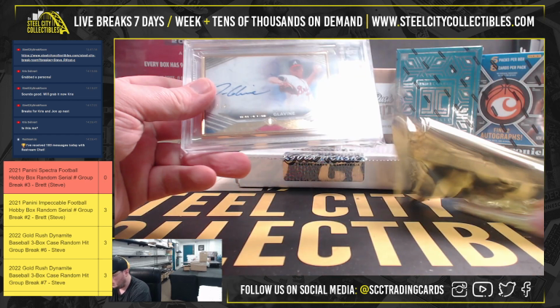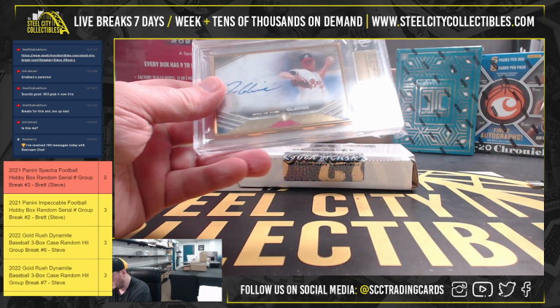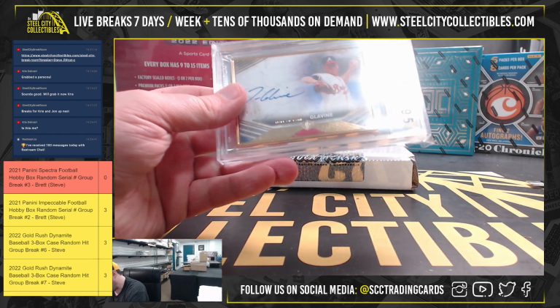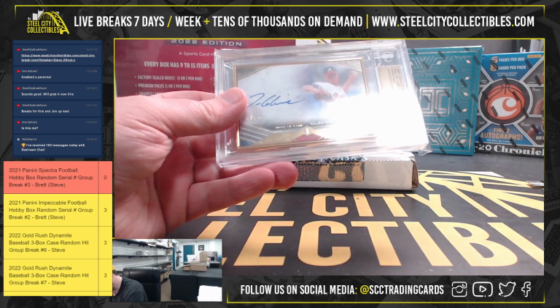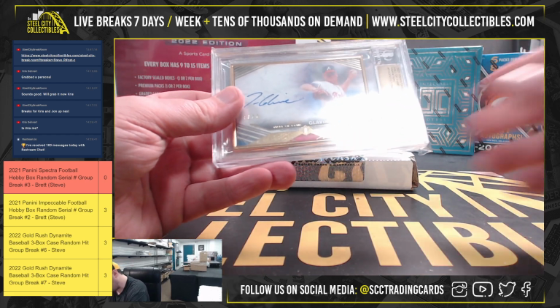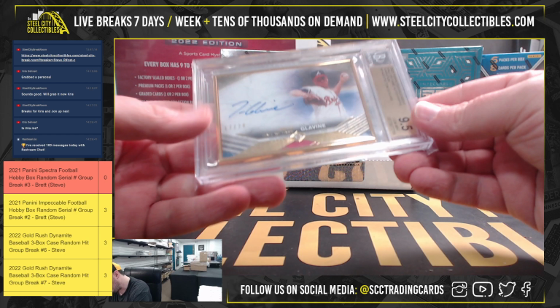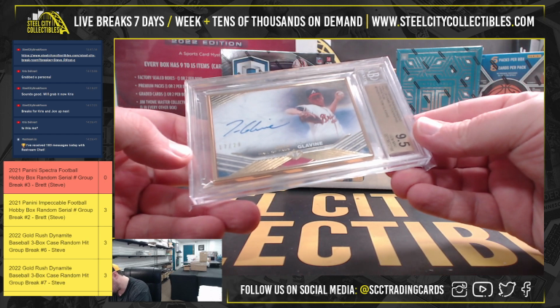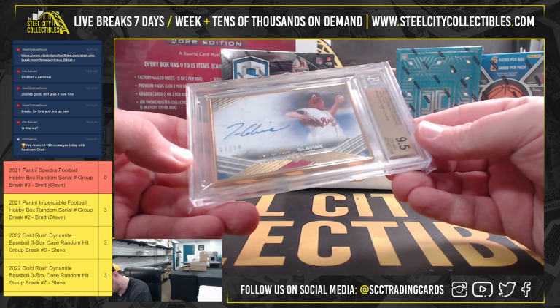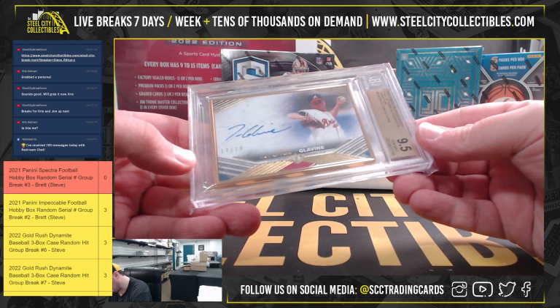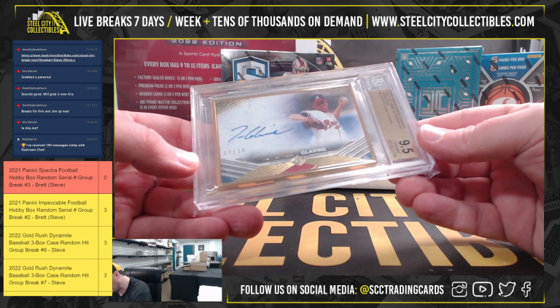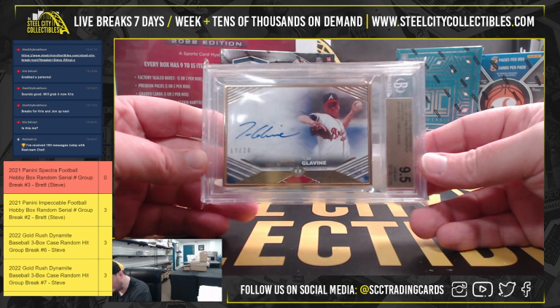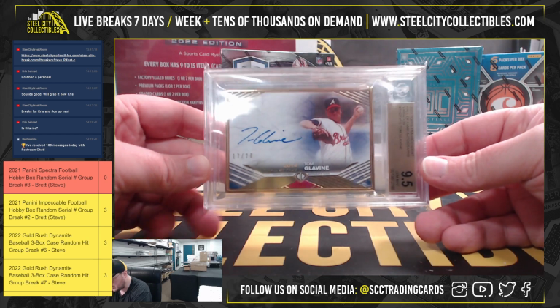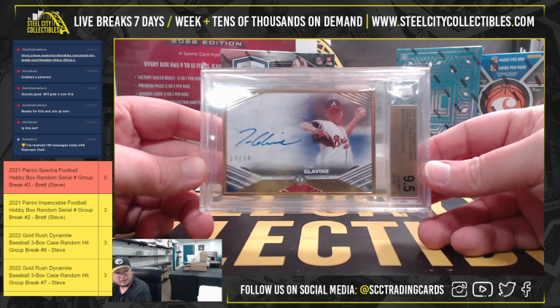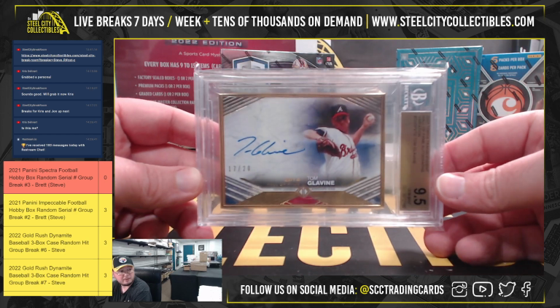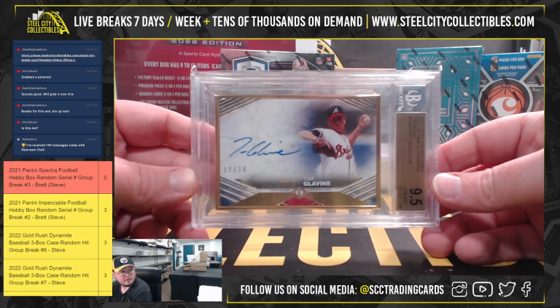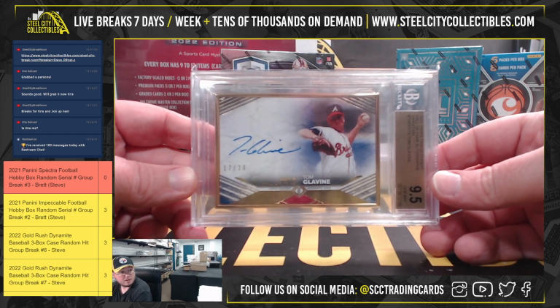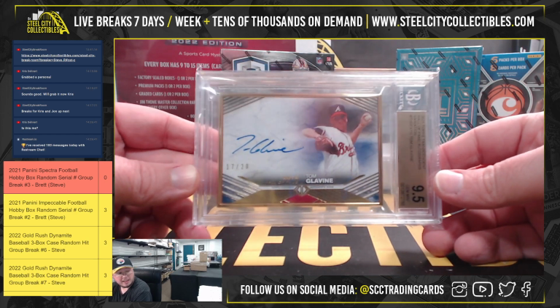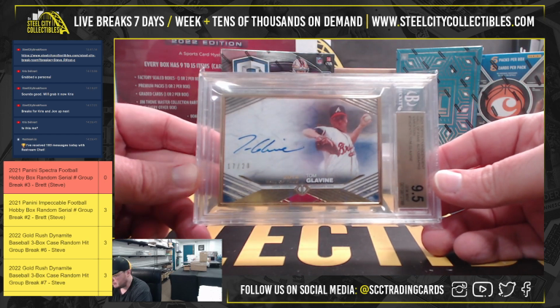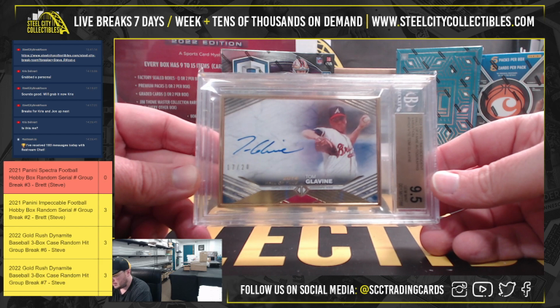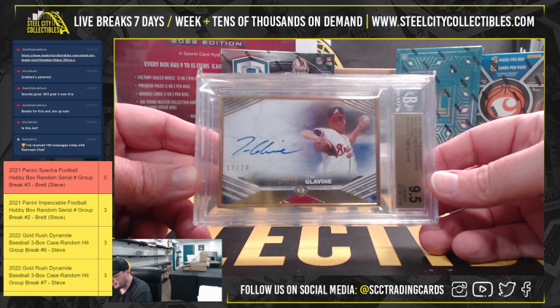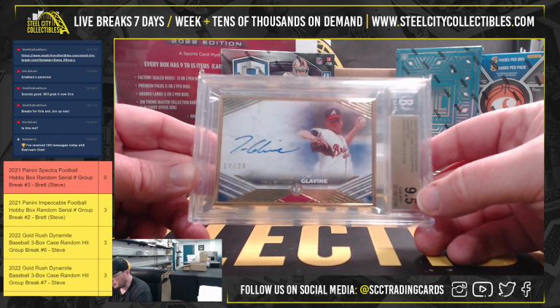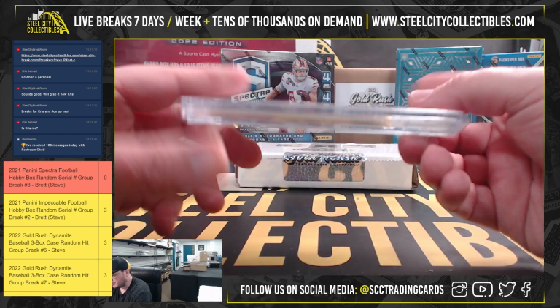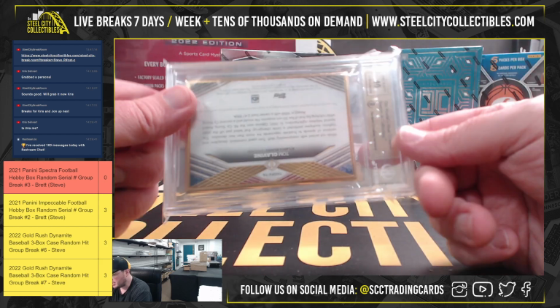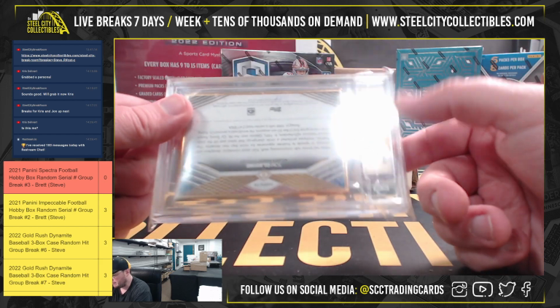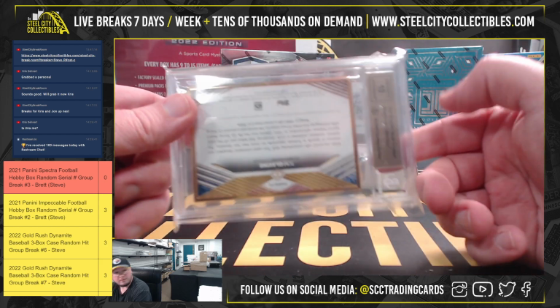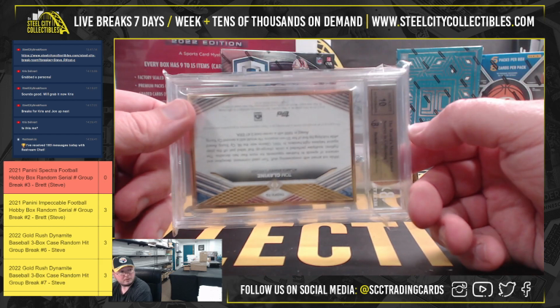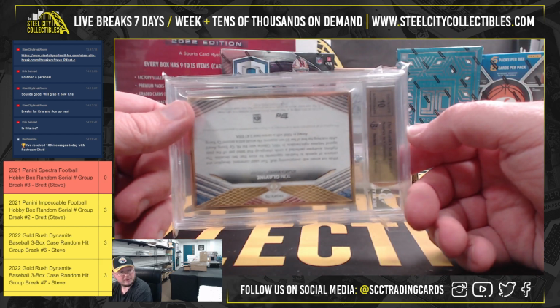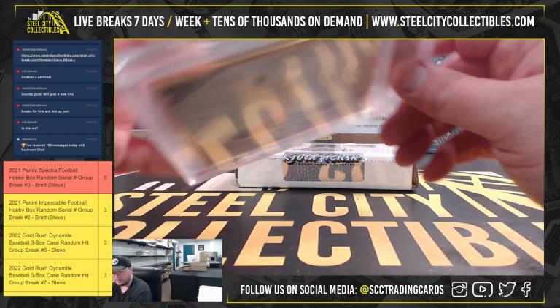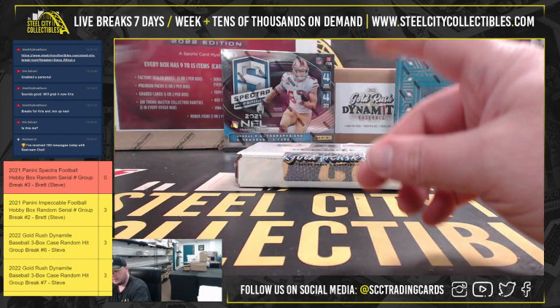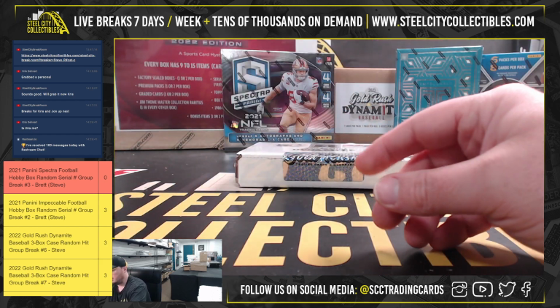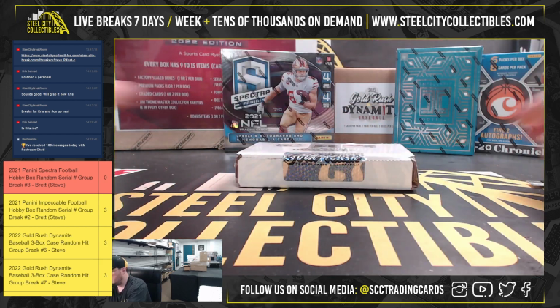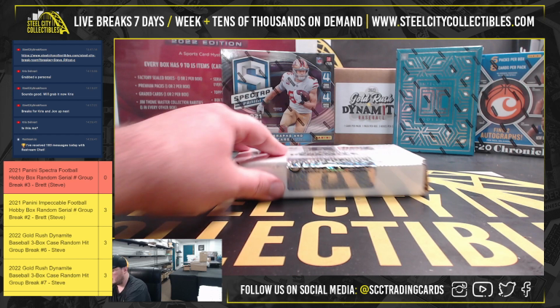We are going to have a 2021 Topps Transcendent Hall of Fame variation autograph — Tom Glavin, 17 of 20. That's a BGS 9.5 with a 10 grade on the auto.